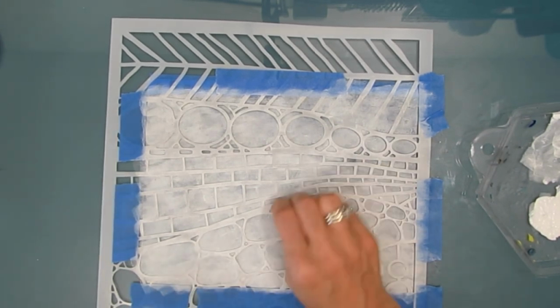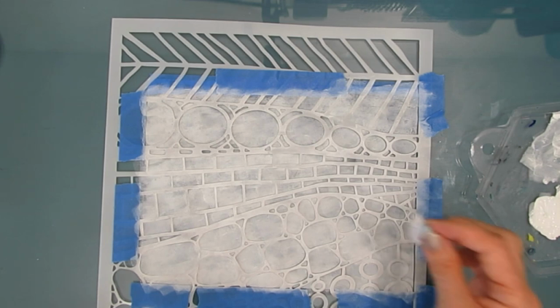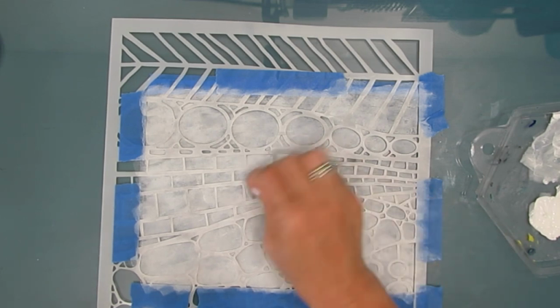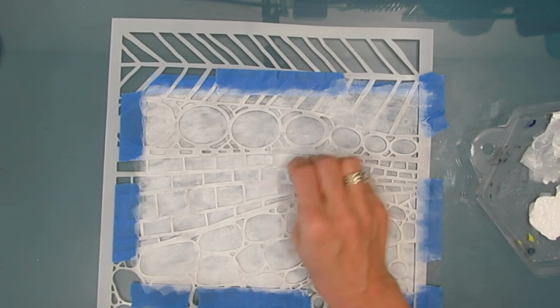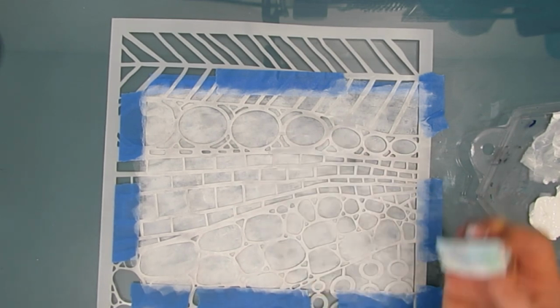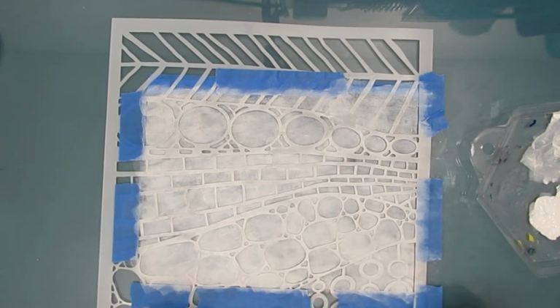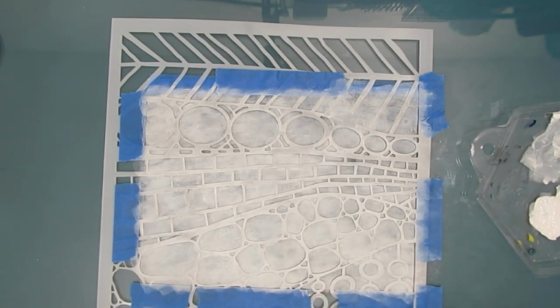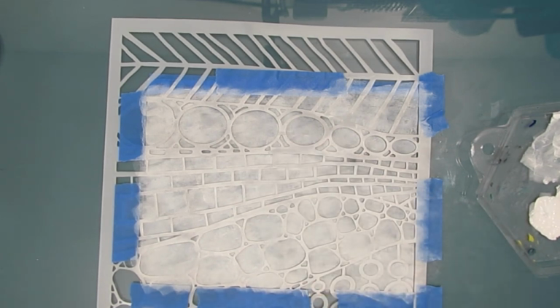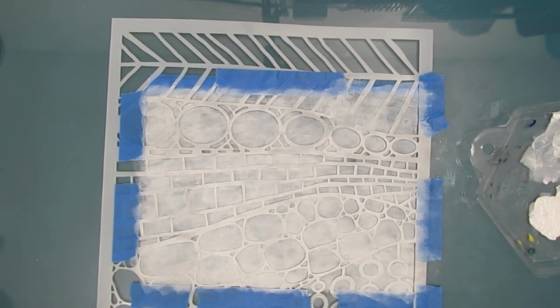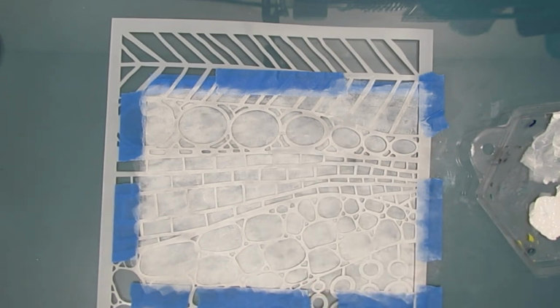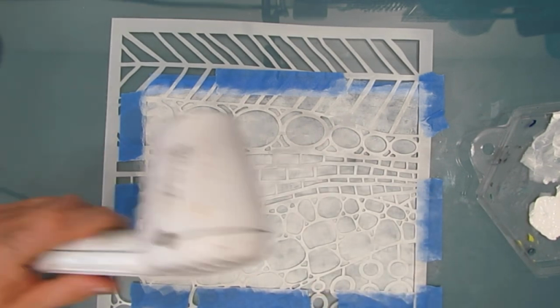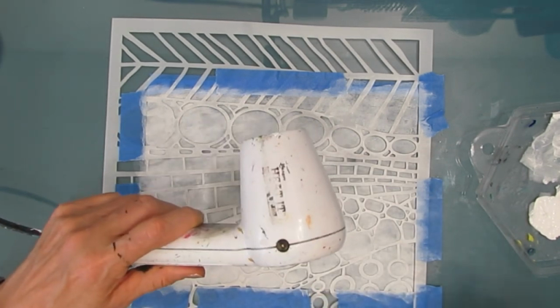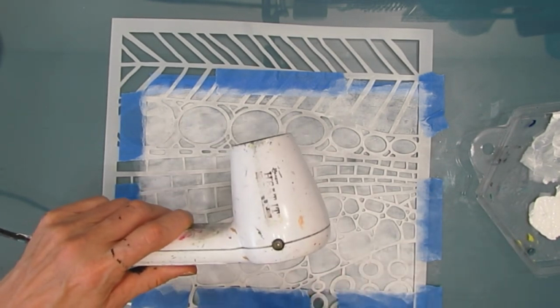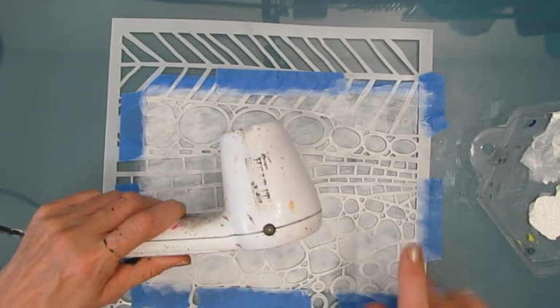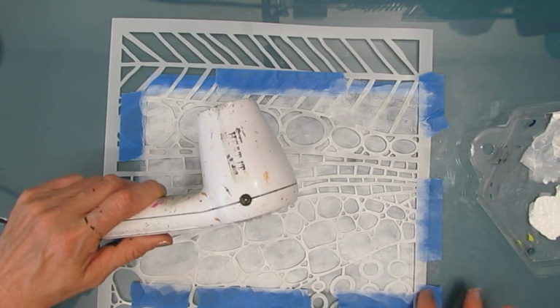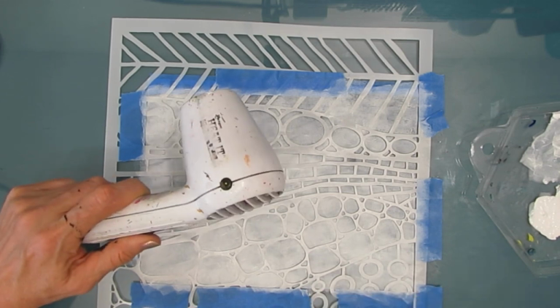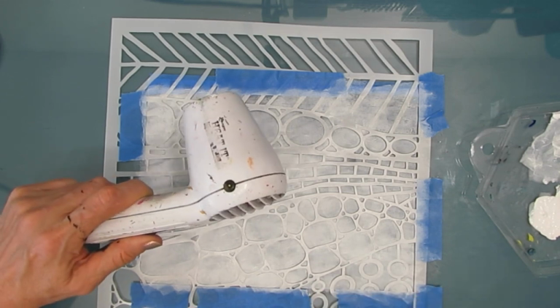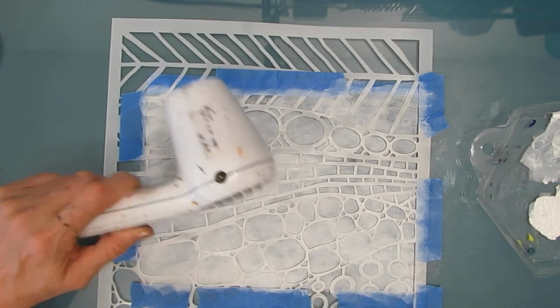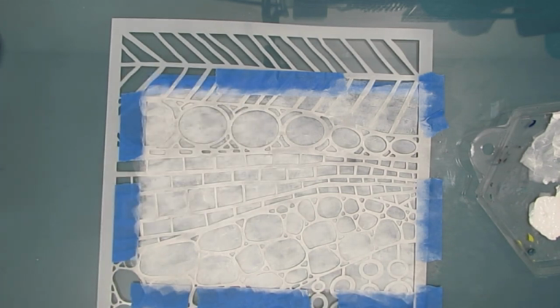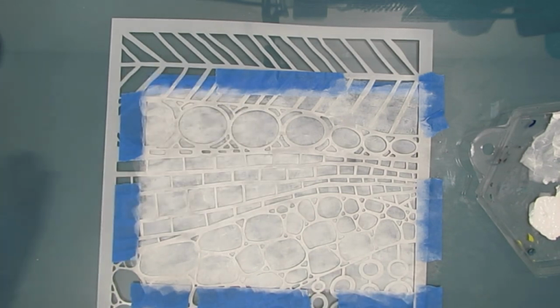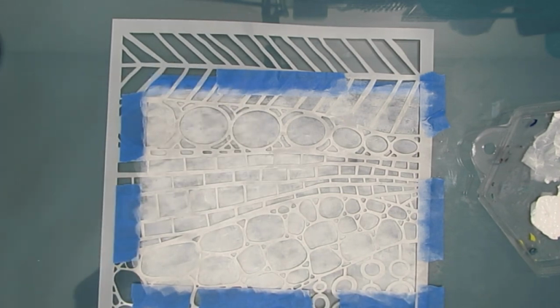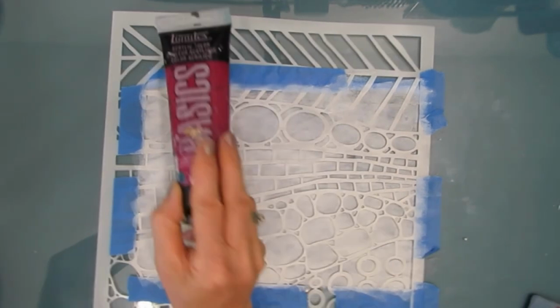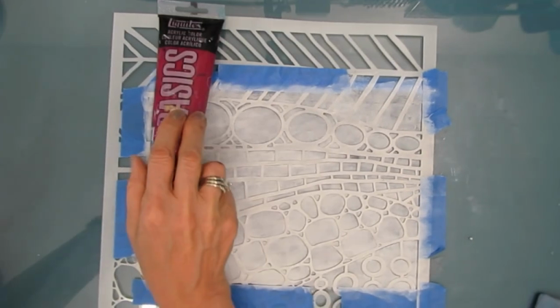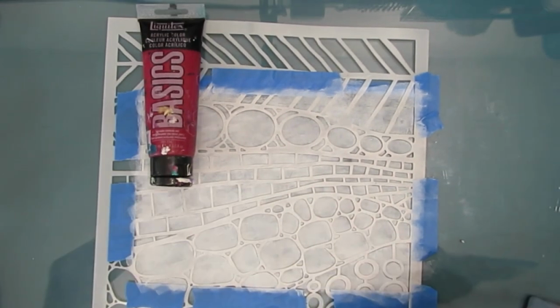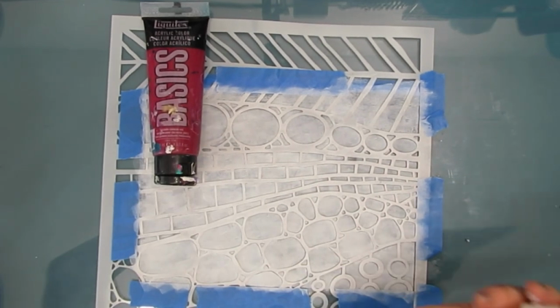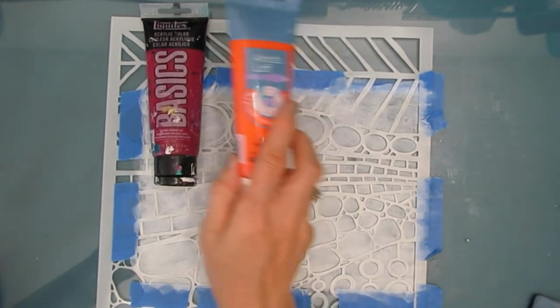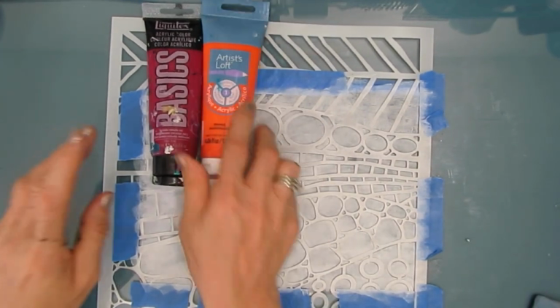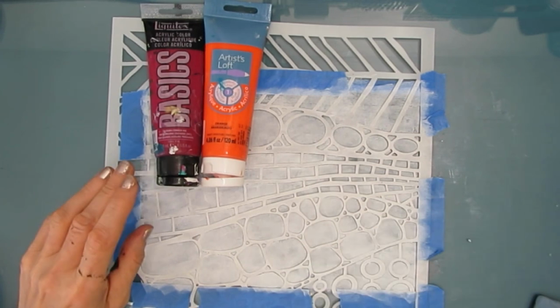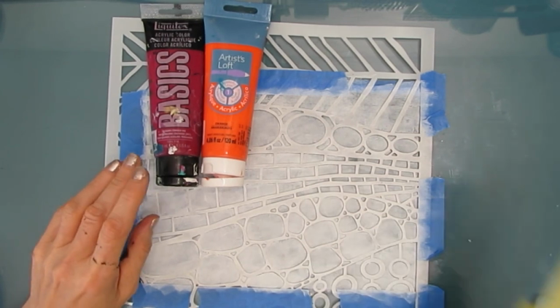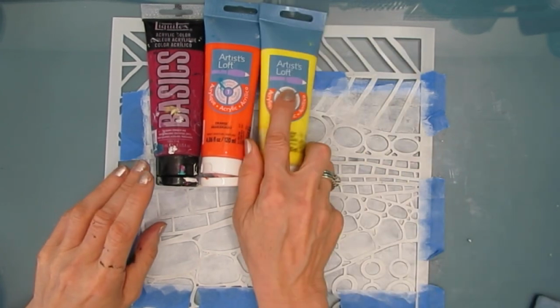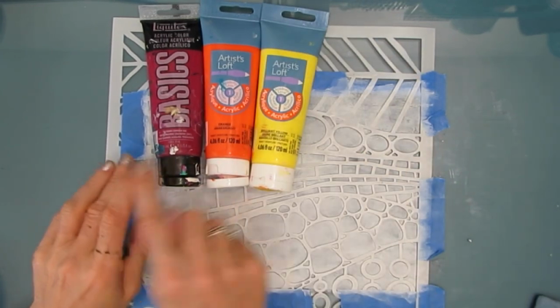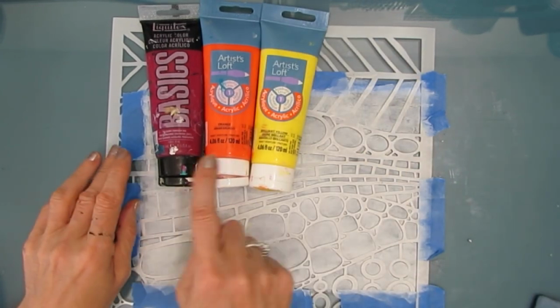Once I've got two layers - sometimes three - I am letting it dry. I am not going to use the heat tool because I've got my stencil on there. I don't want to melt my stencil. So I've let it dry and now I'm getting out my colors.